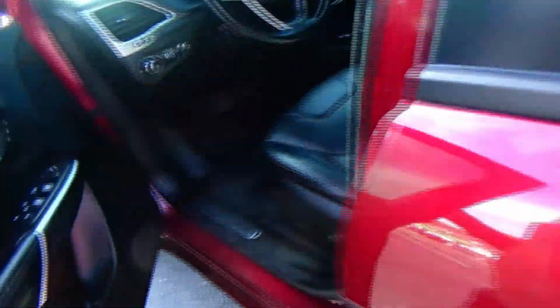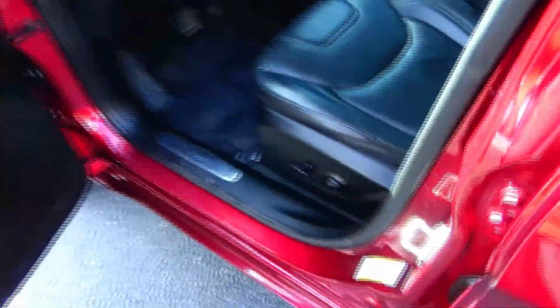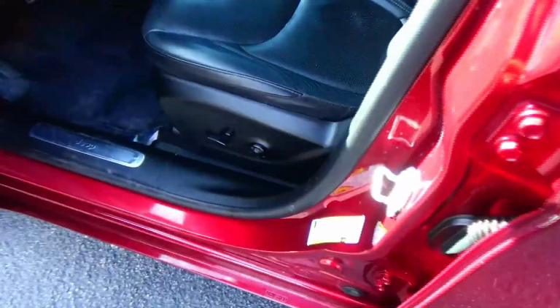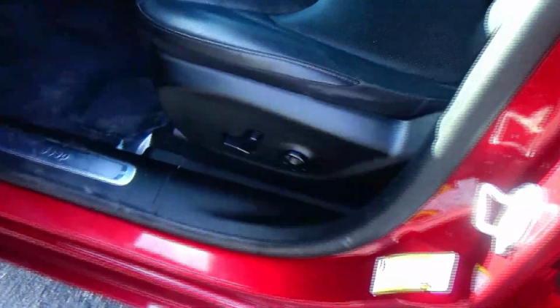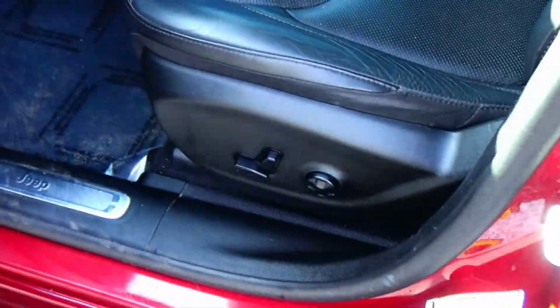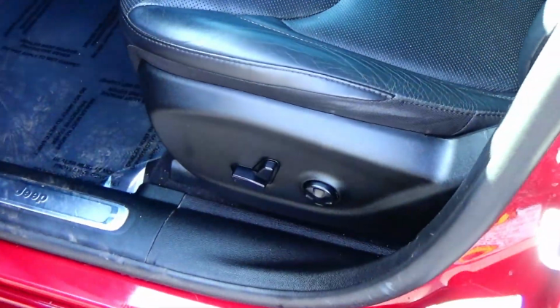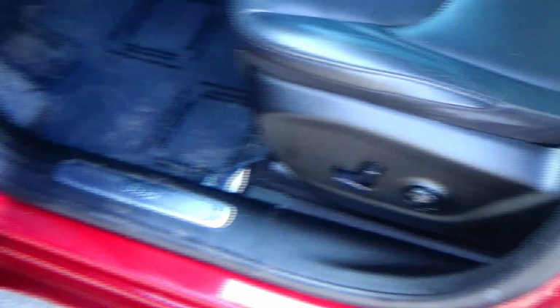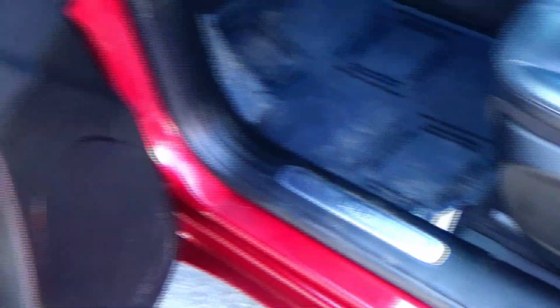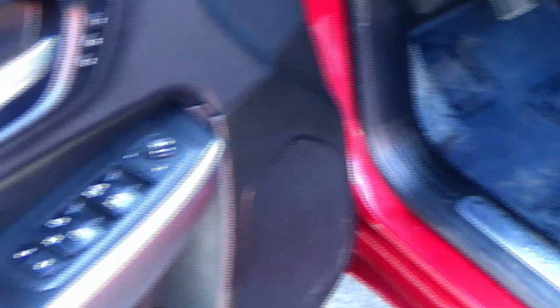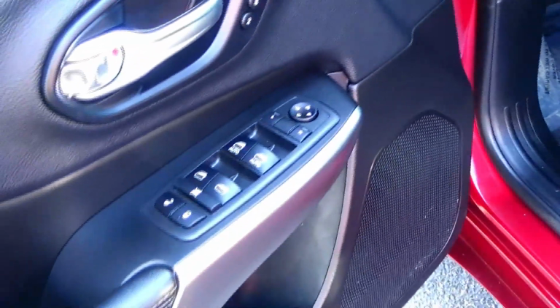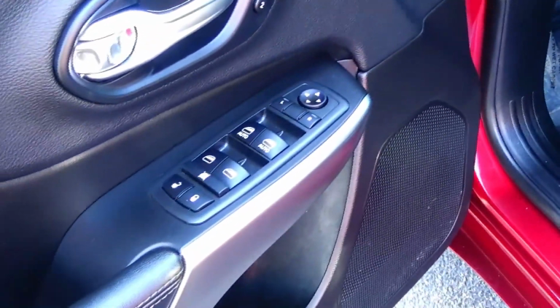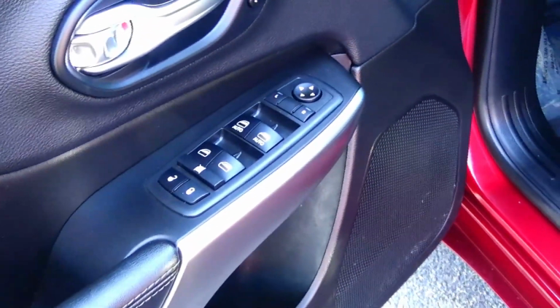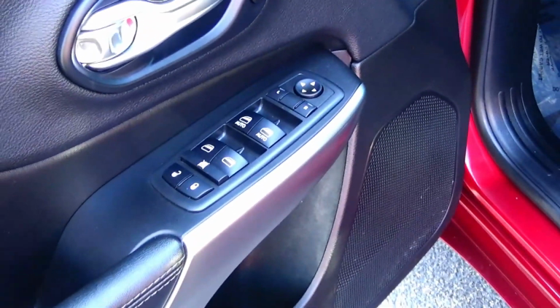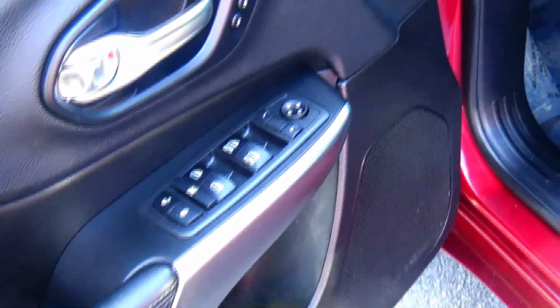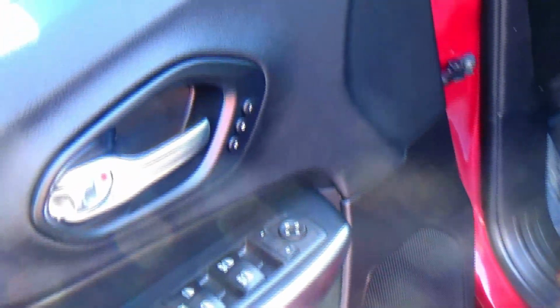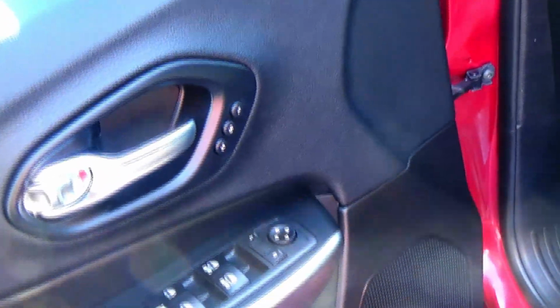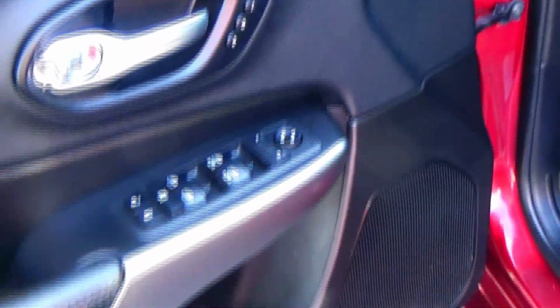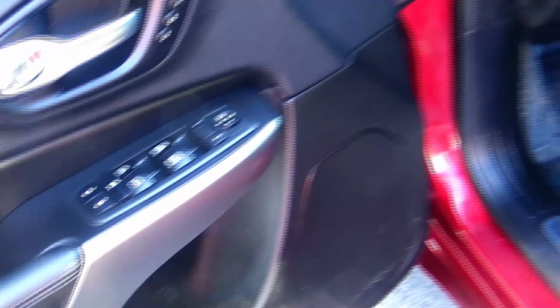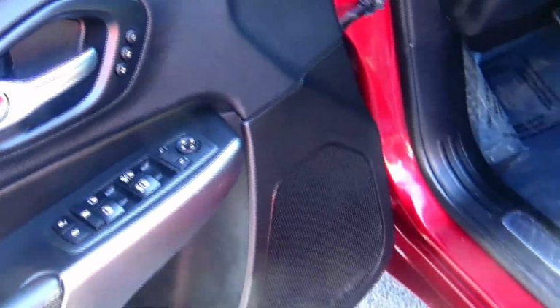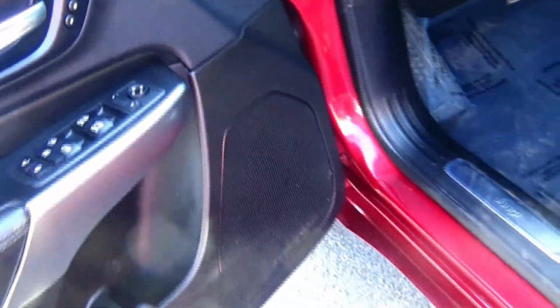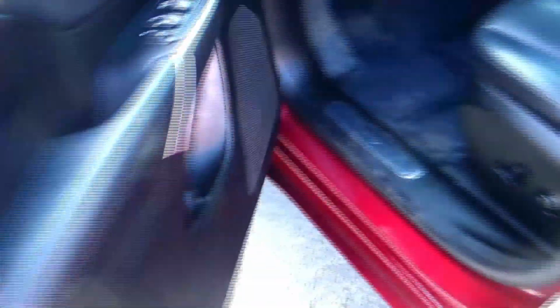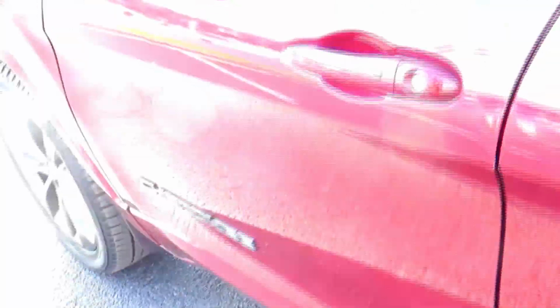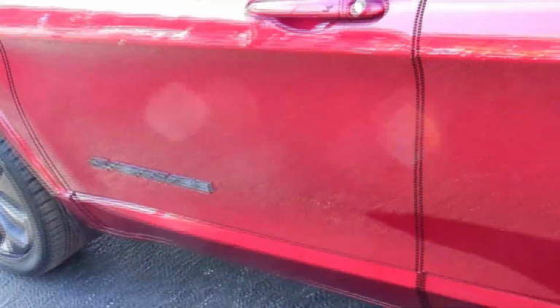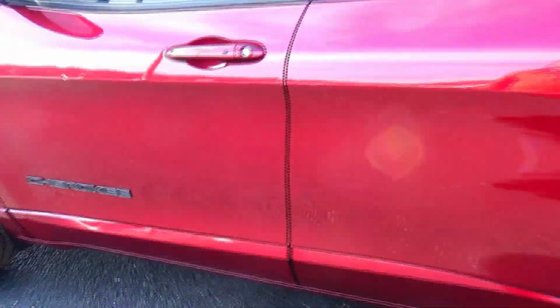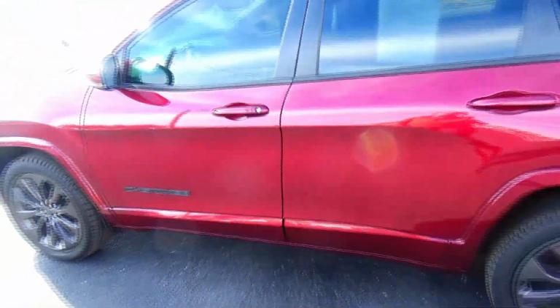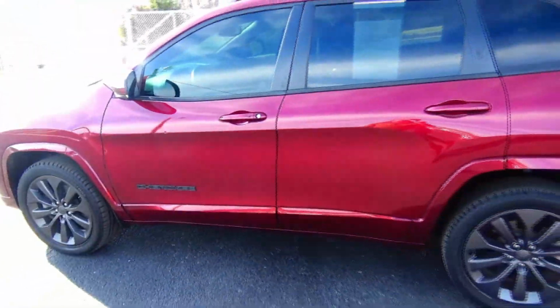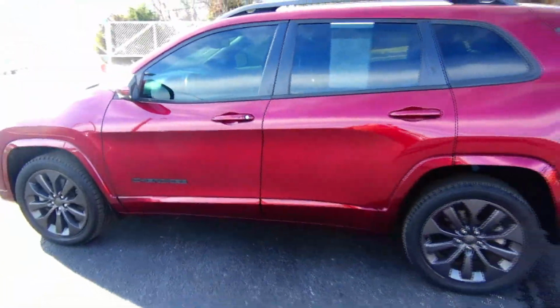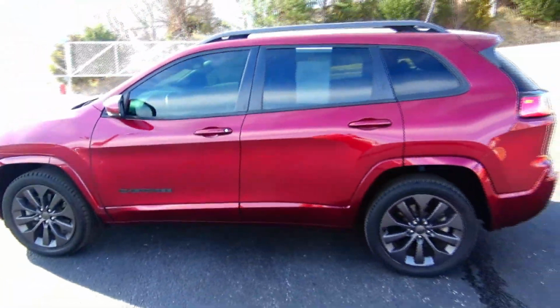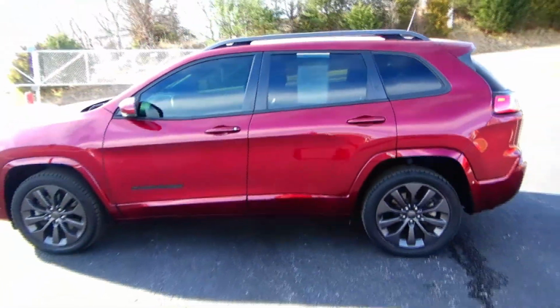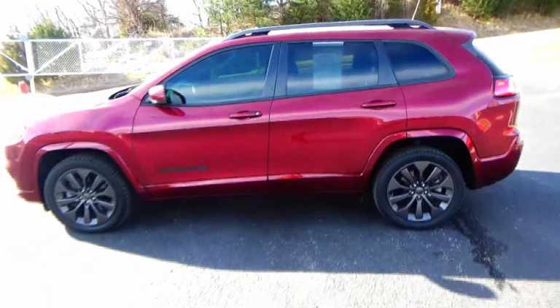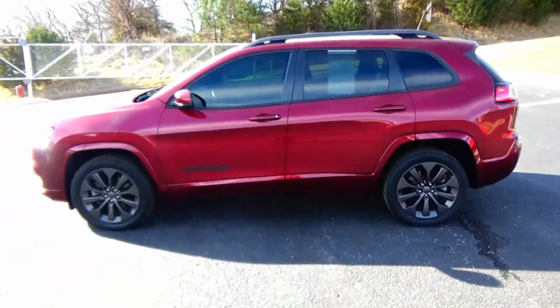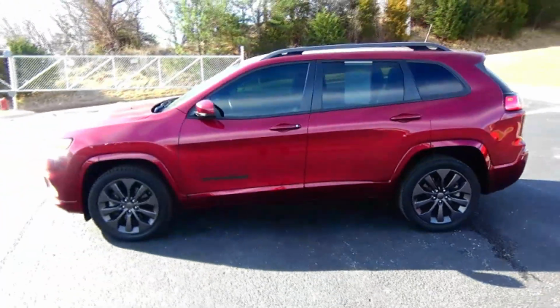Child security door locks, eight-way power driver seat with adjustable lumbar, power windows, power locks, power mirrors, memory seats and mirrors, cupholders and storage in the door, and heated exterior mirrors. Ask to see the free Carfax report and mechanical inspection sheet.